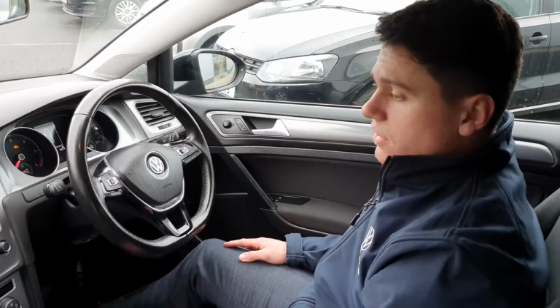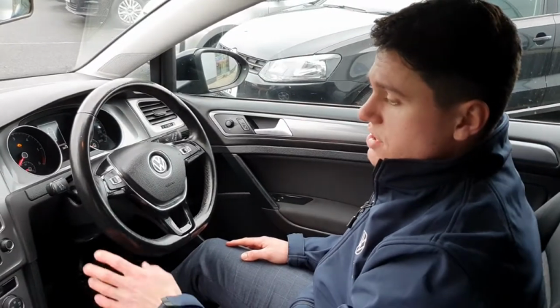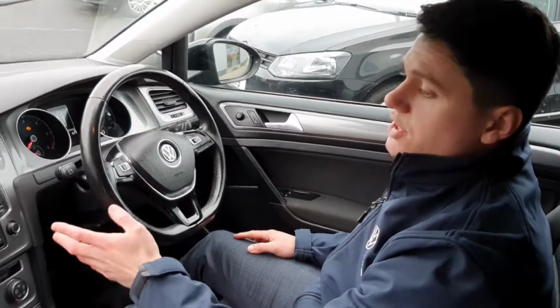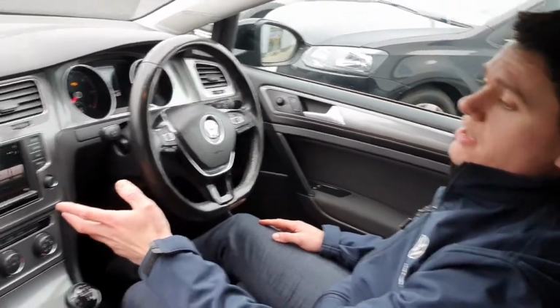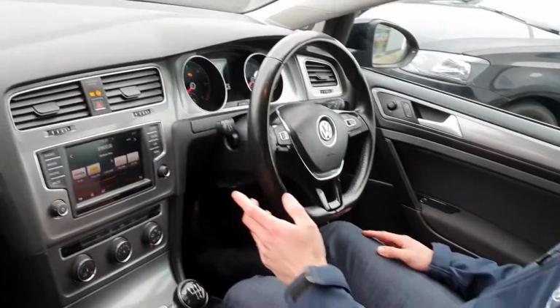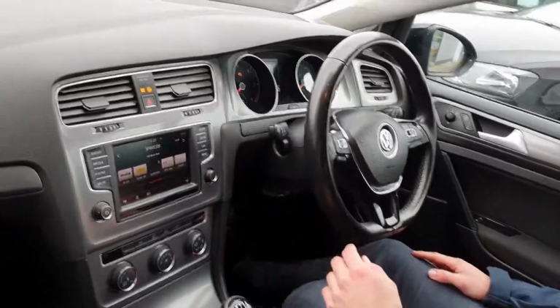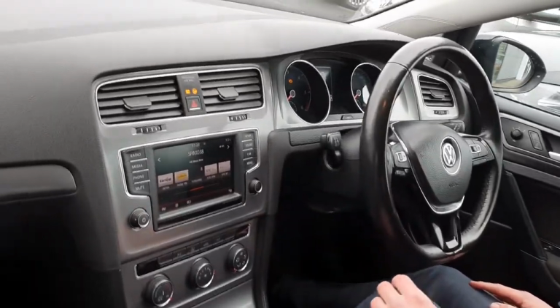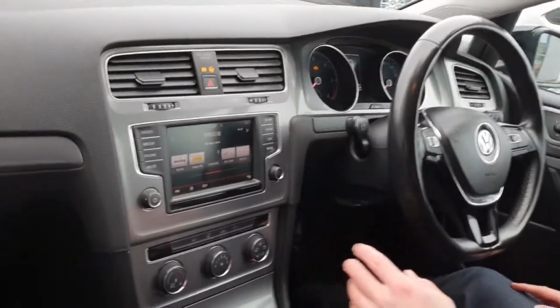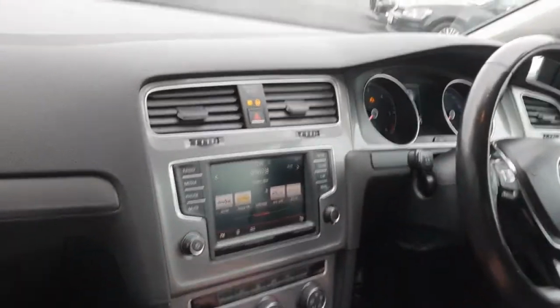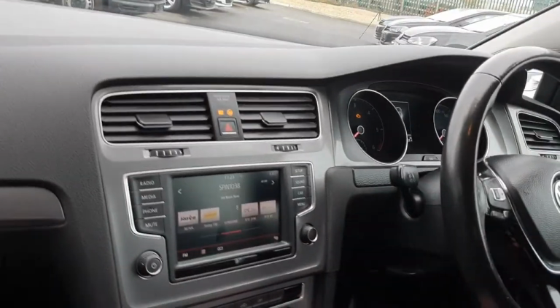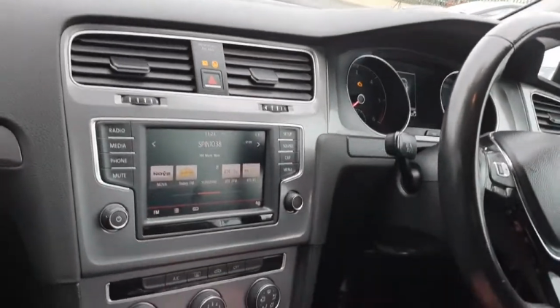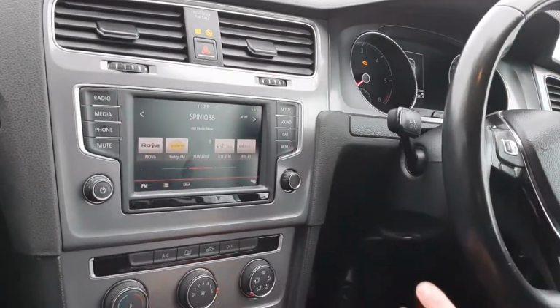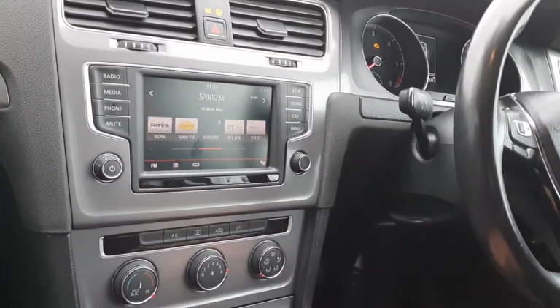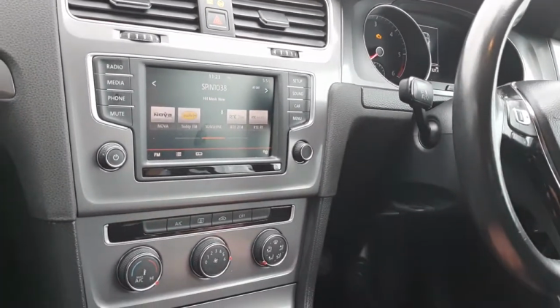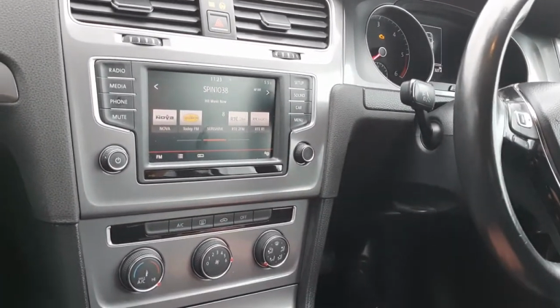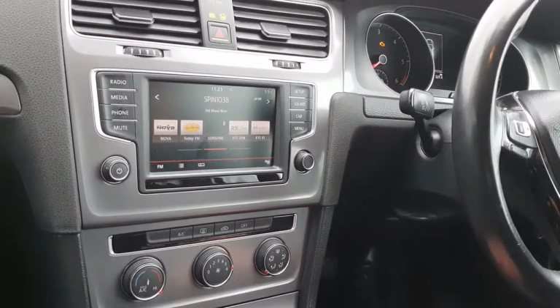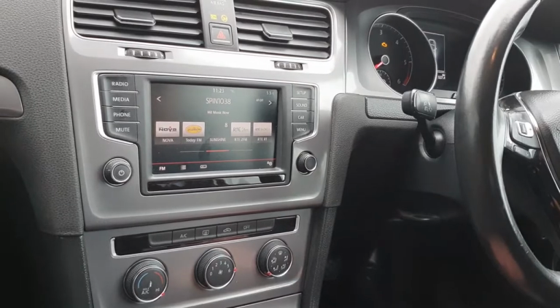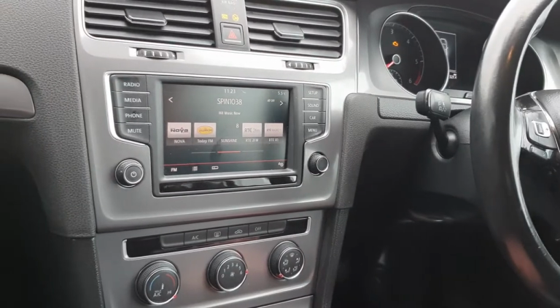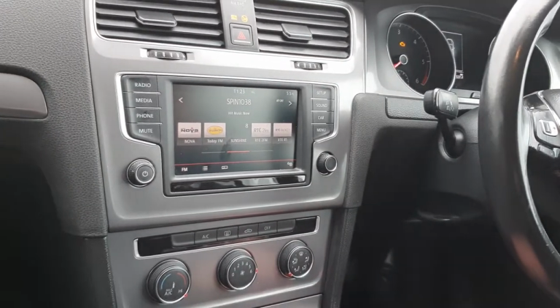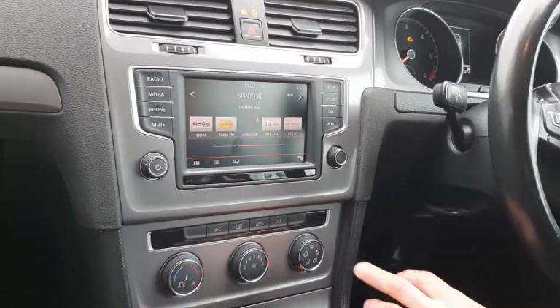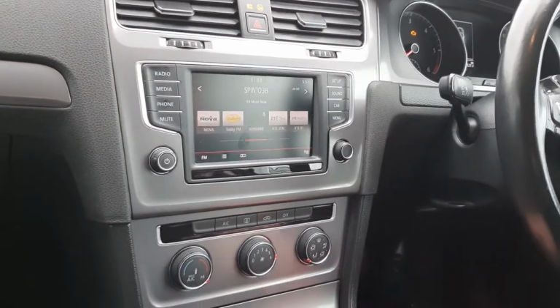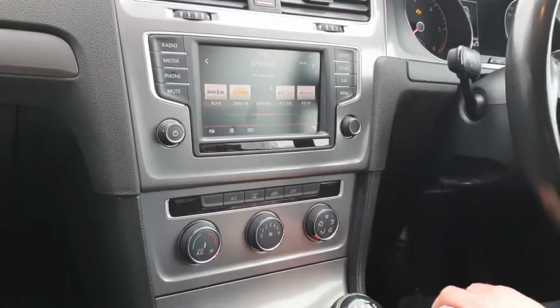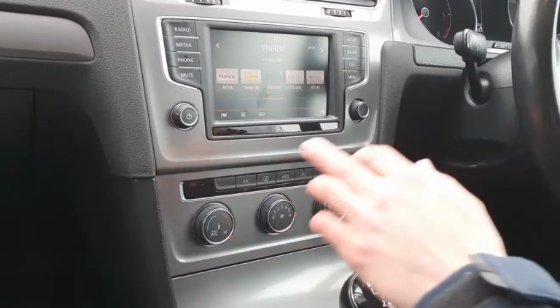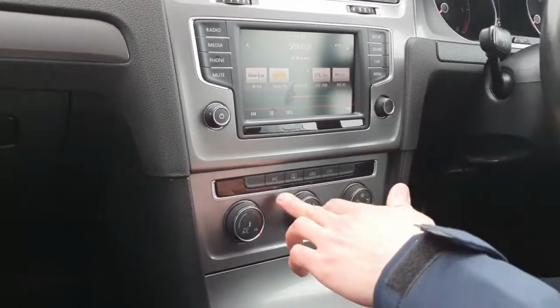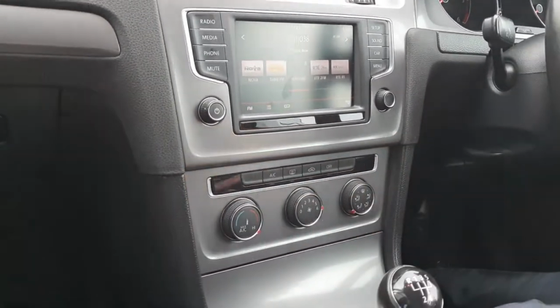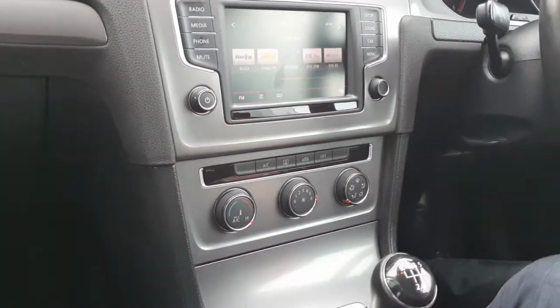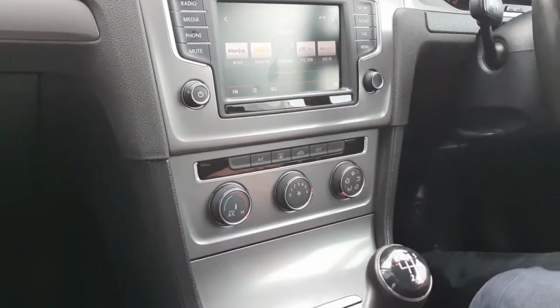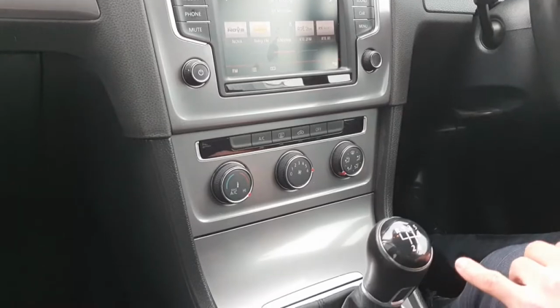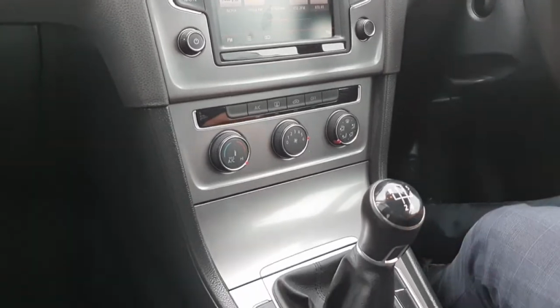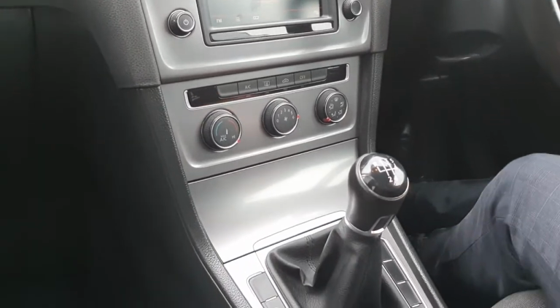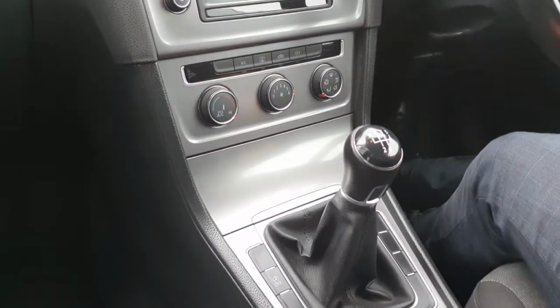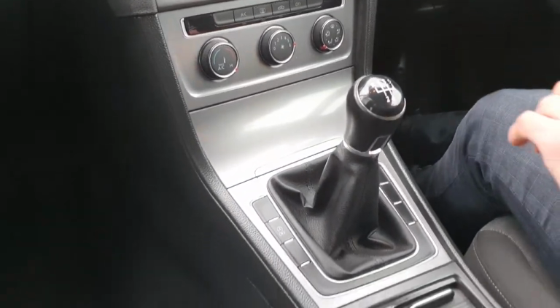Okay guys, as you can see you do get a 6-inch infotainment screen which is completely touch. You have your Bluetooth on there for your media as well as your hands-free. Just below that you have your climate control which has air conditioning. There's a 5-speed manual transmission in this vehicle.